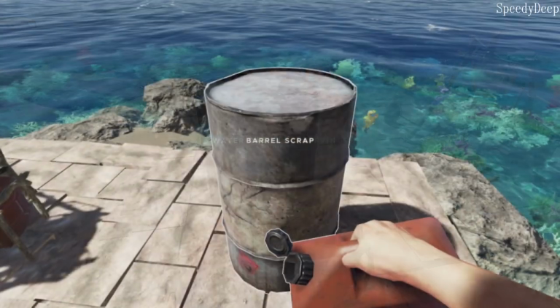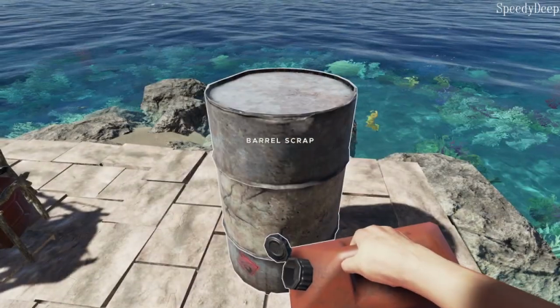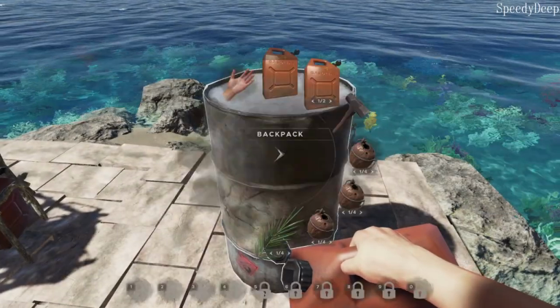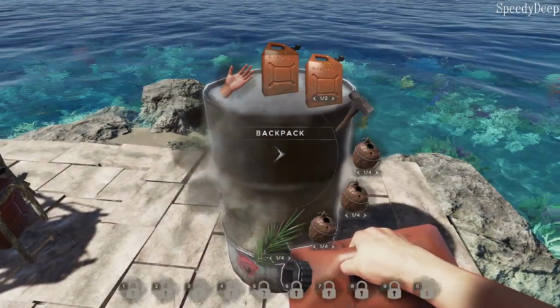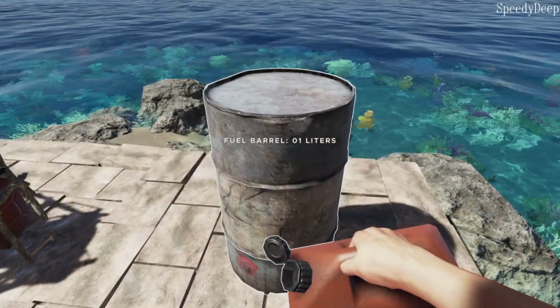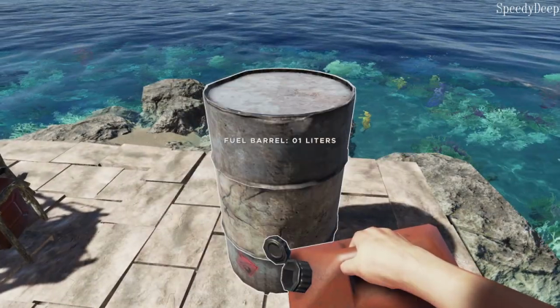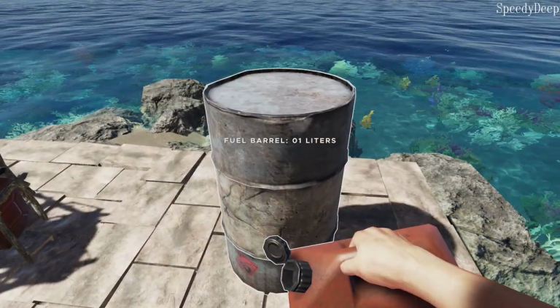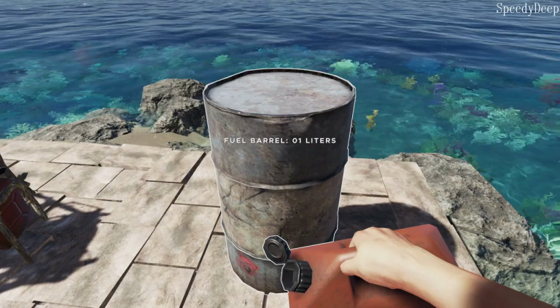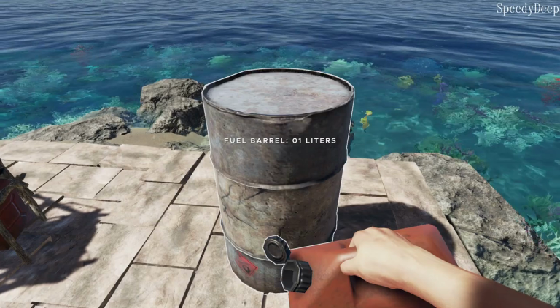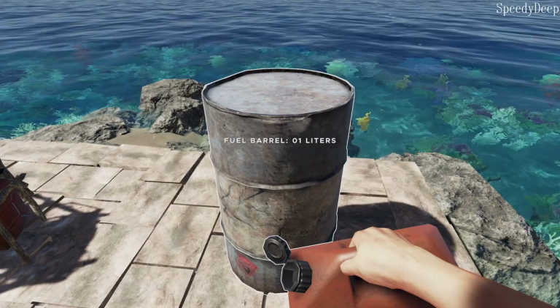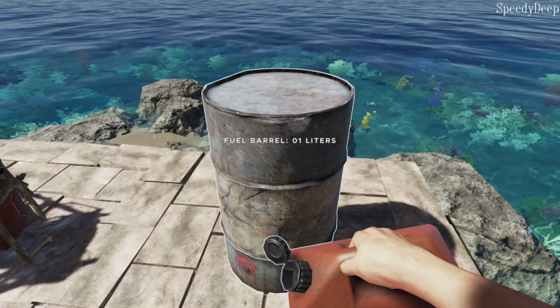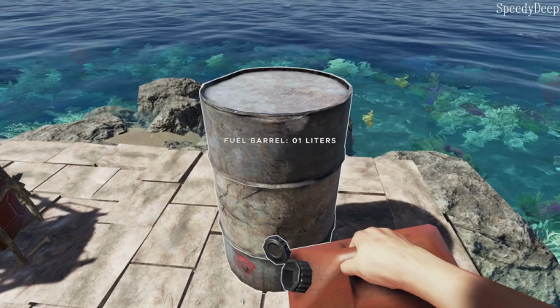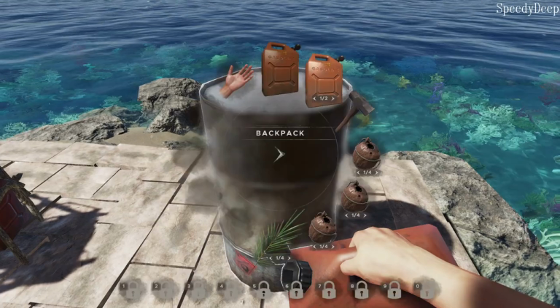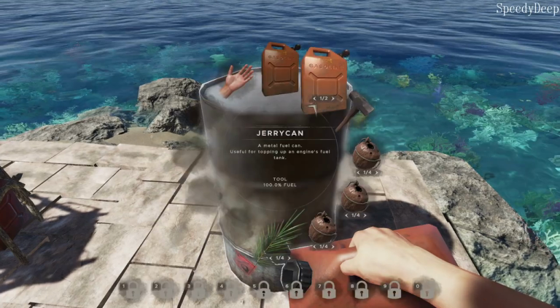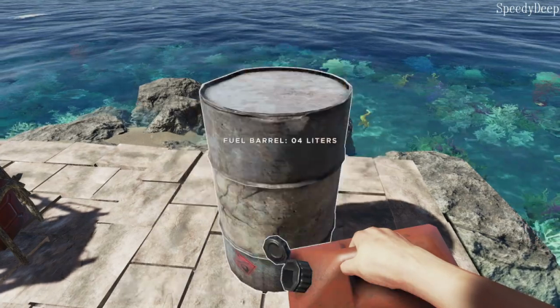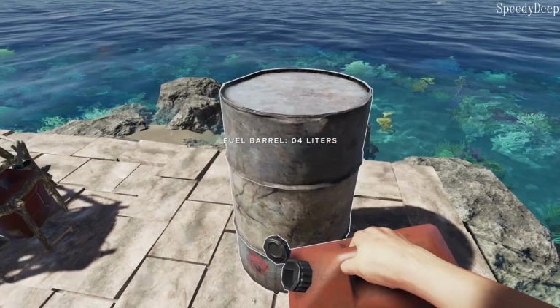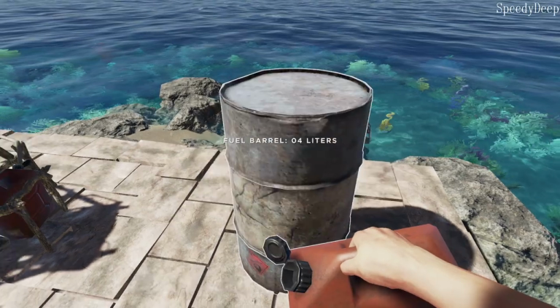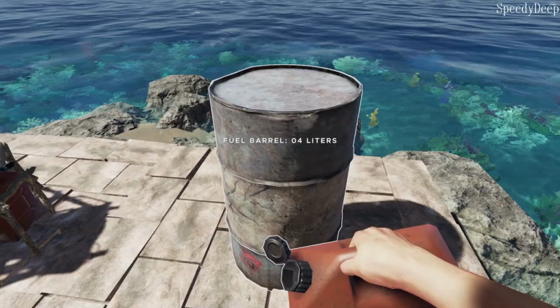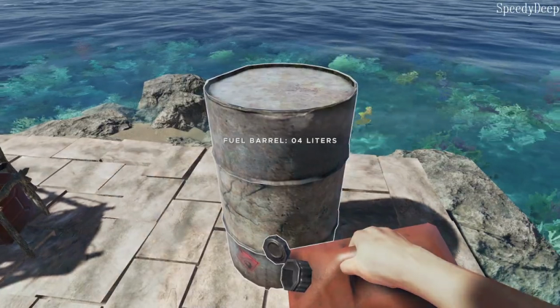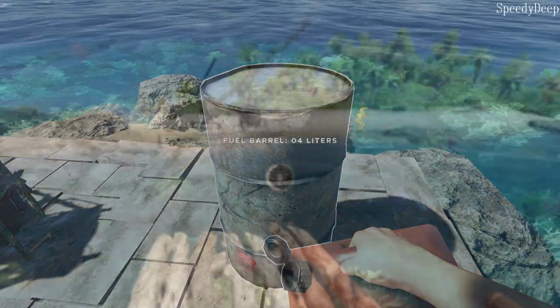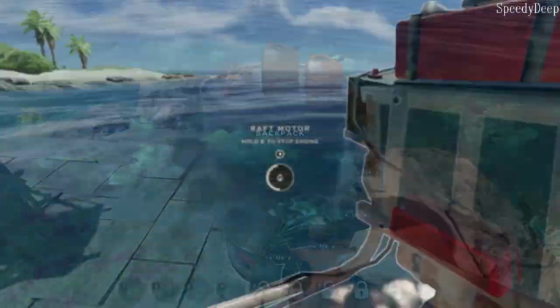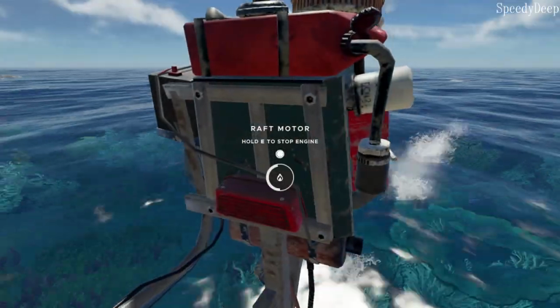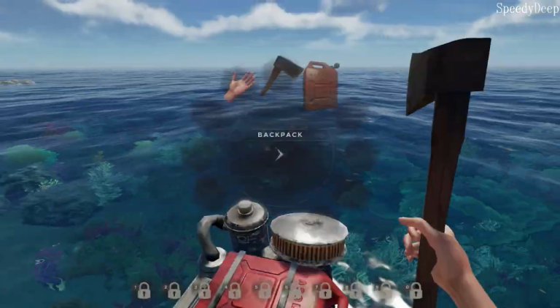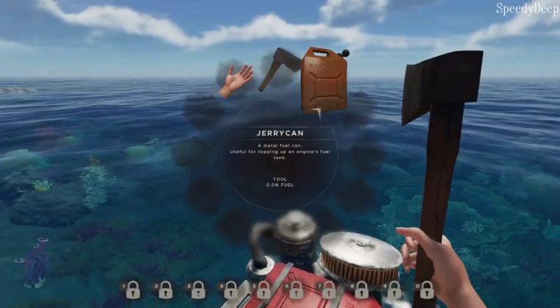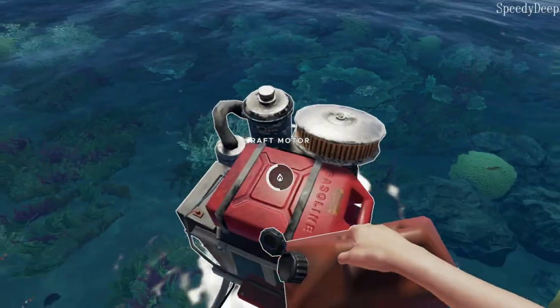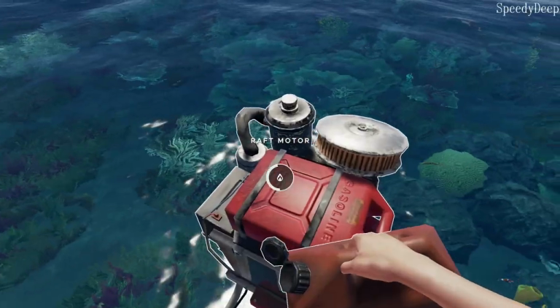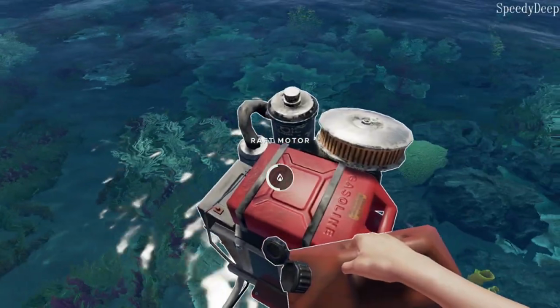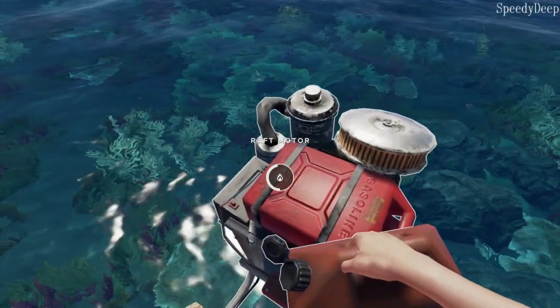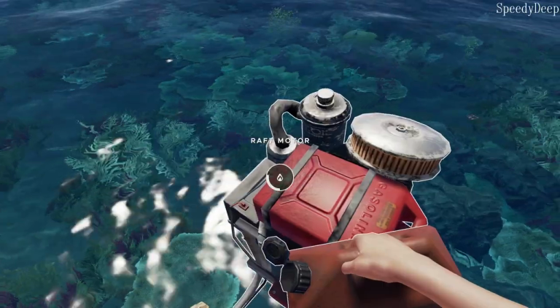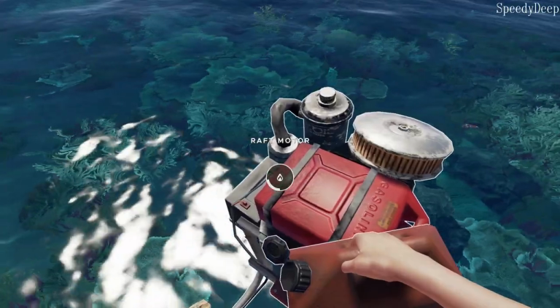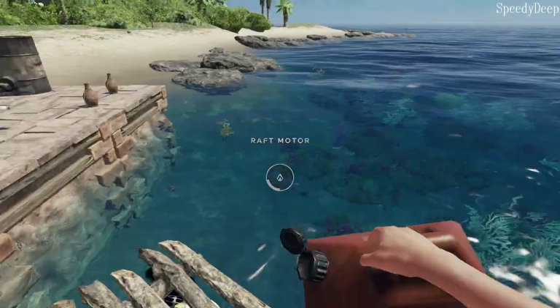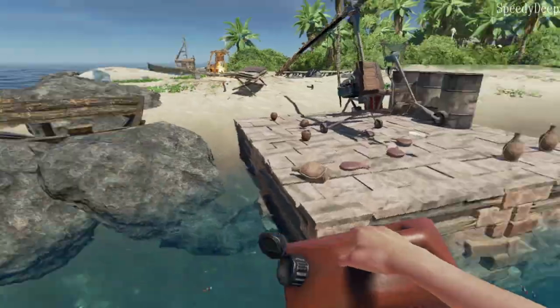The scrap barrels aren't just good for storing water, however. Good ol' Cat has made it so you can store fuel in these barrels too. You can store up to 40 servings of gas in the fillable barrel, and with this mod enabled you are now also able to withdraw fuel from your engine or gyrocopter, so you never have to leave it behind.